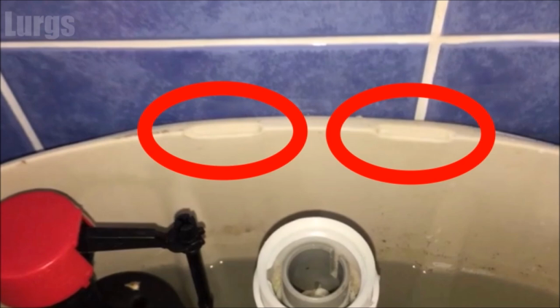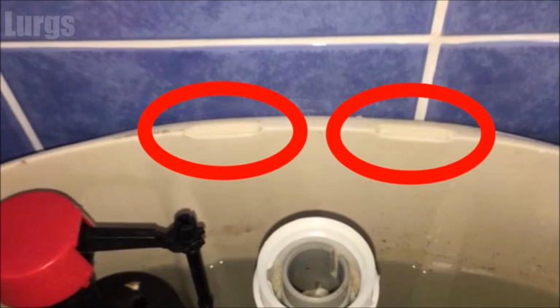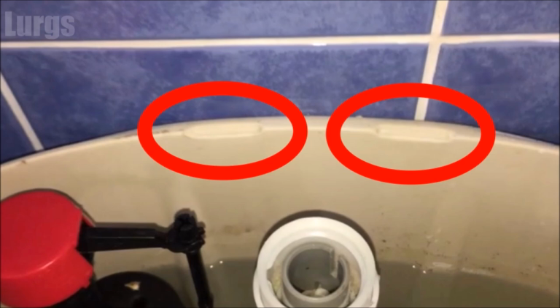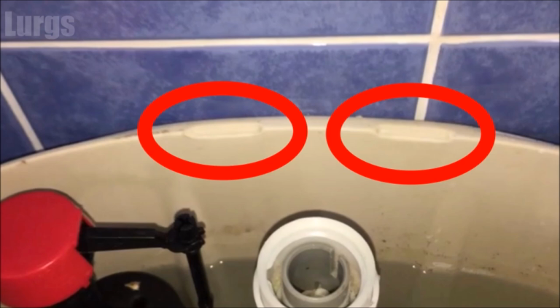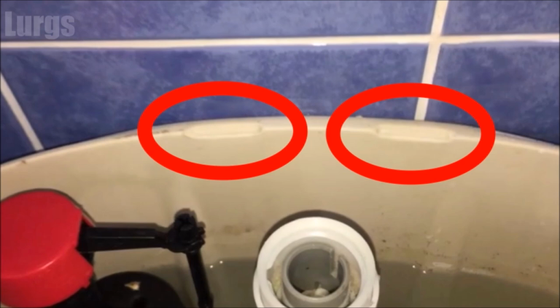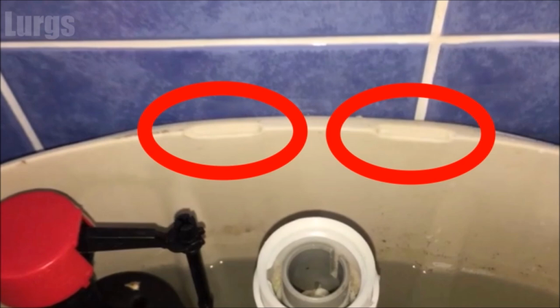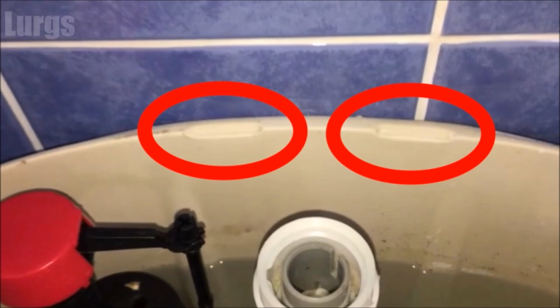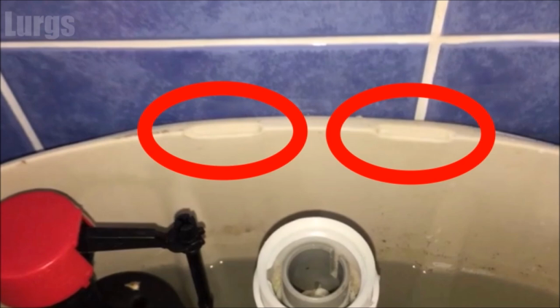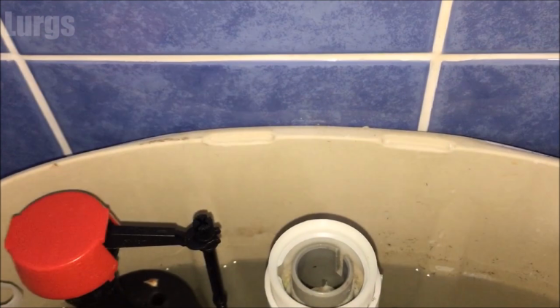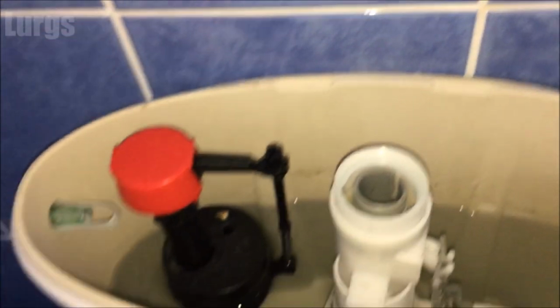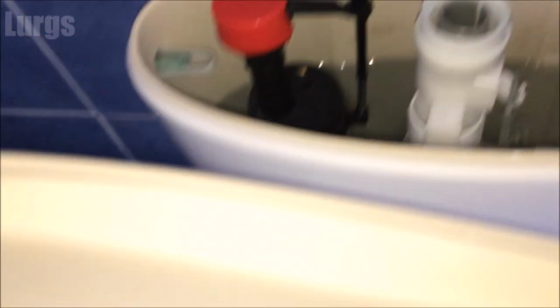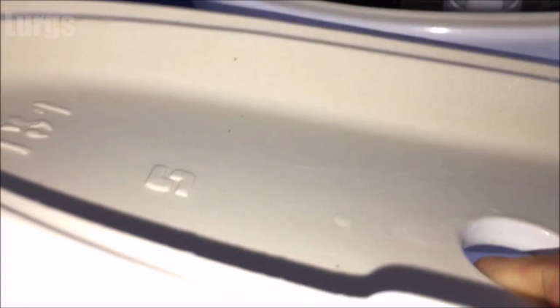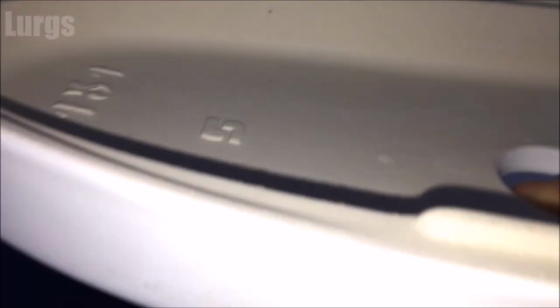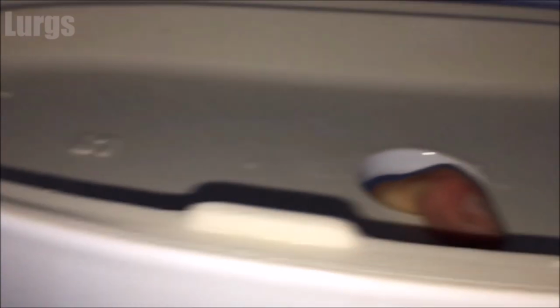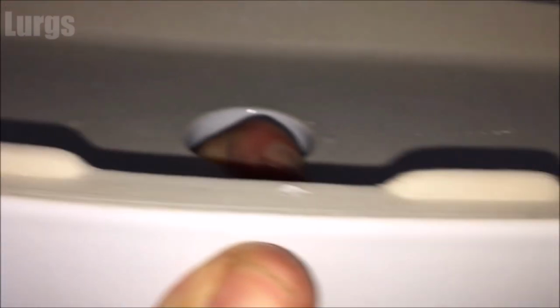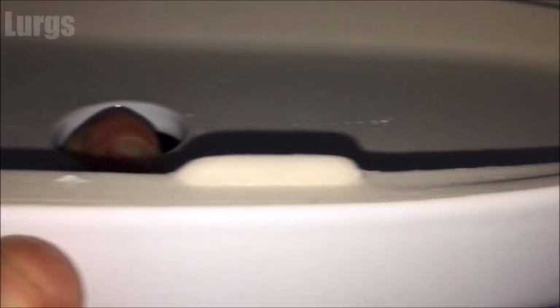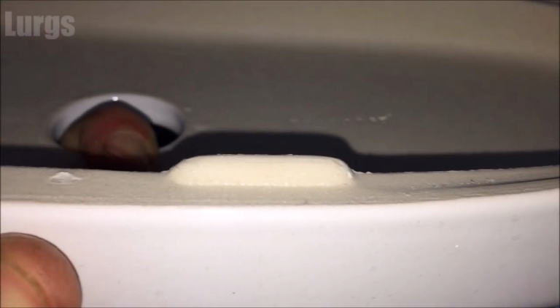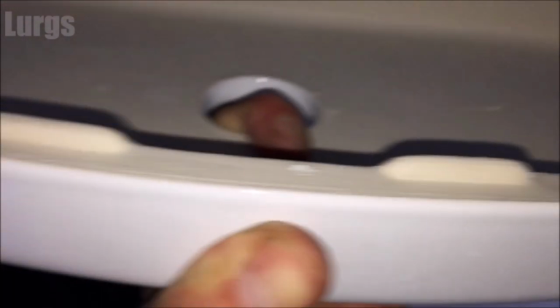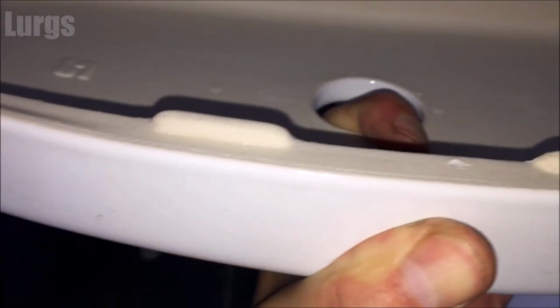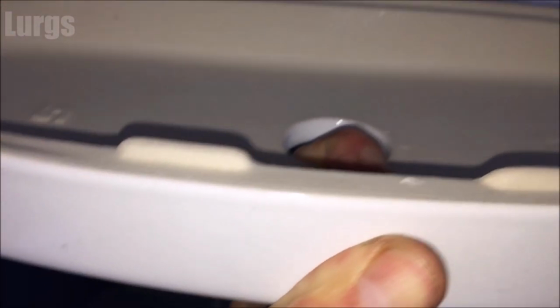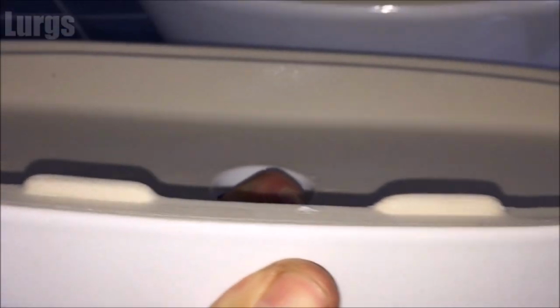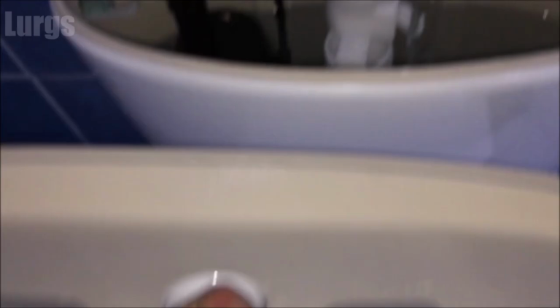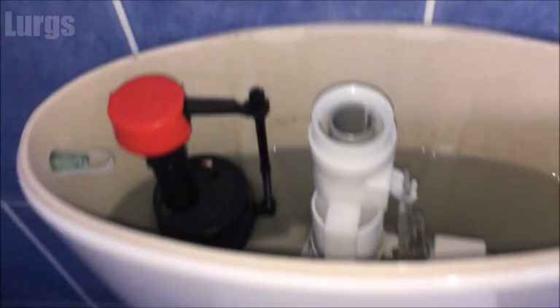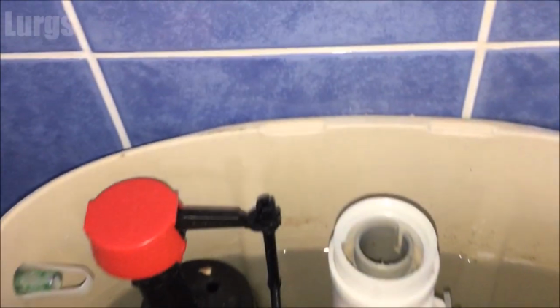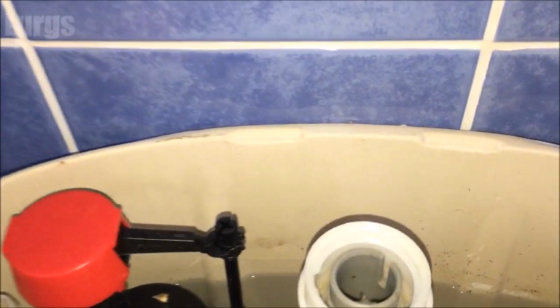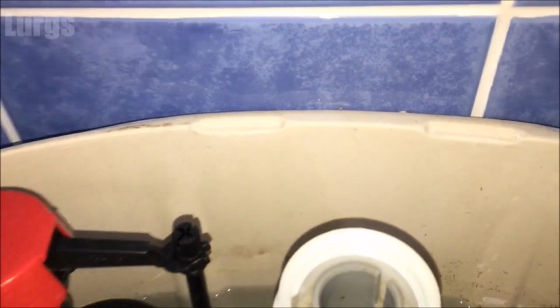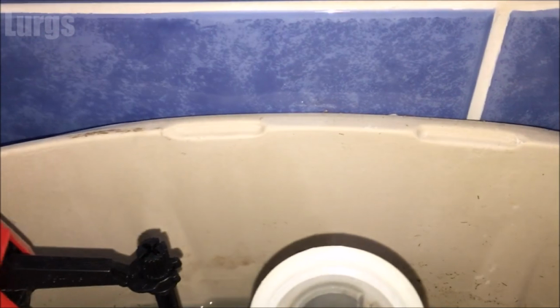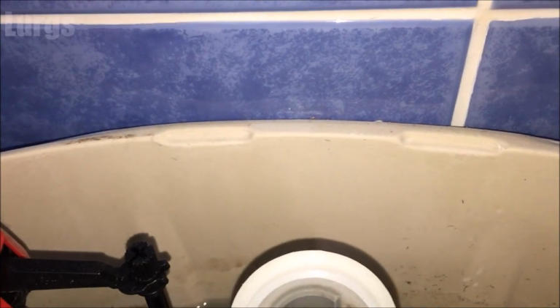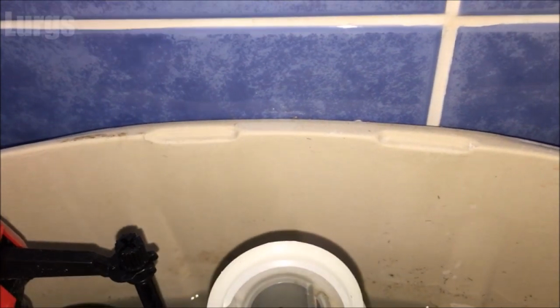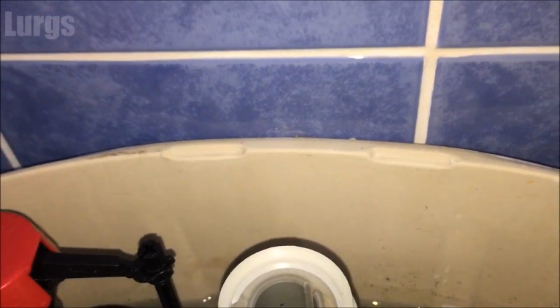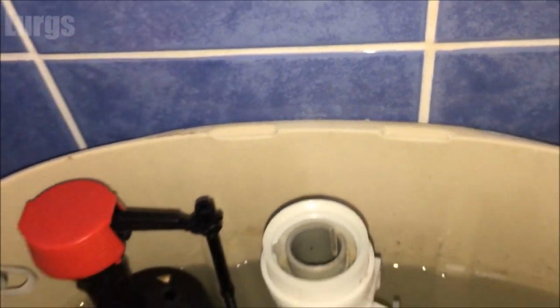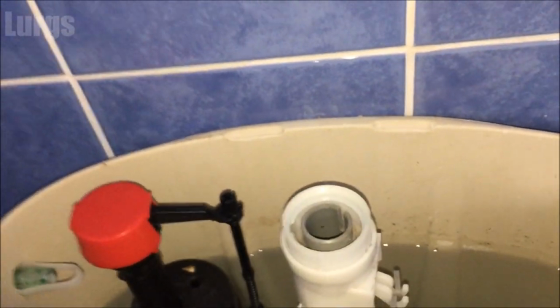When you put the lid back on, there should be two little grooves at the back, and on the lid you've got the two divots there. So make sure you don't put it on back to front and it should all line up correctly.